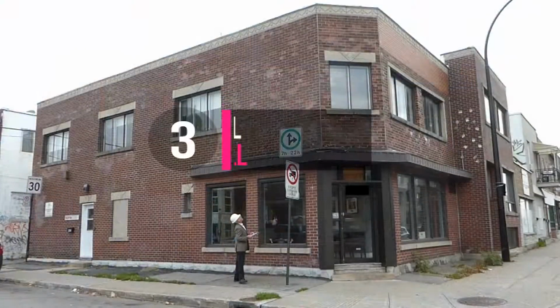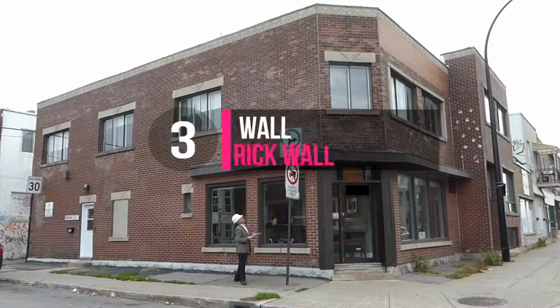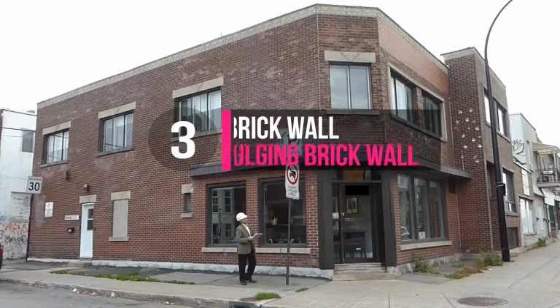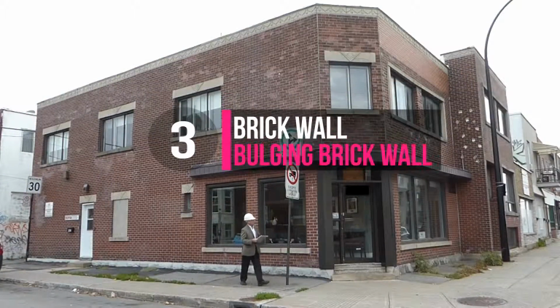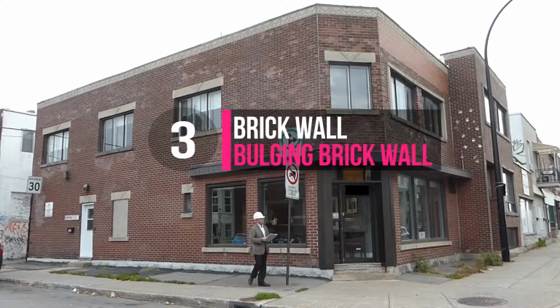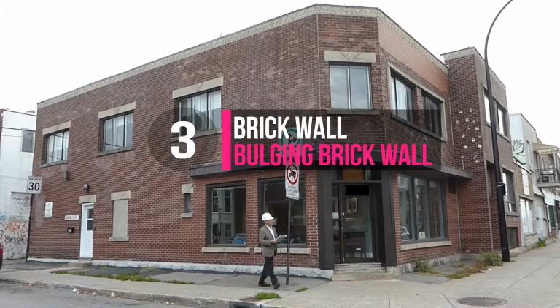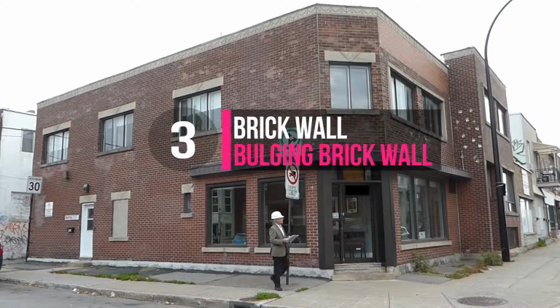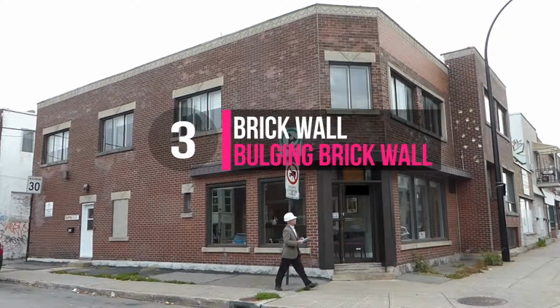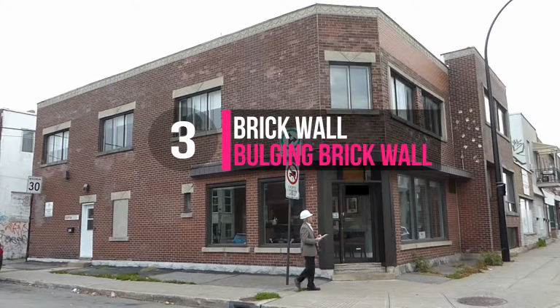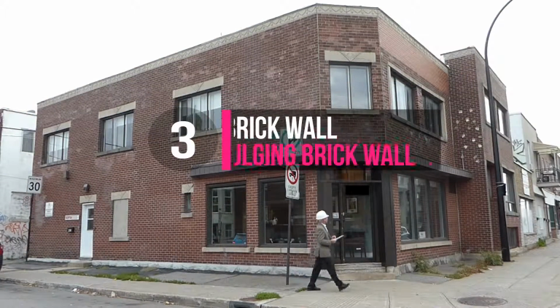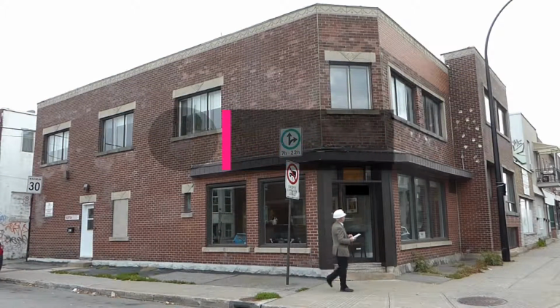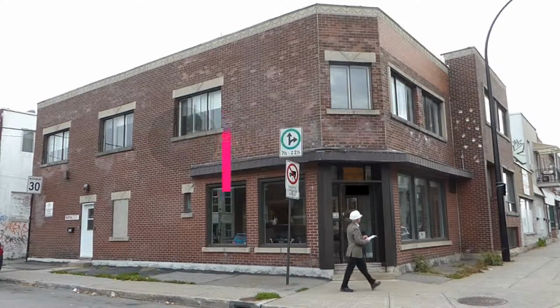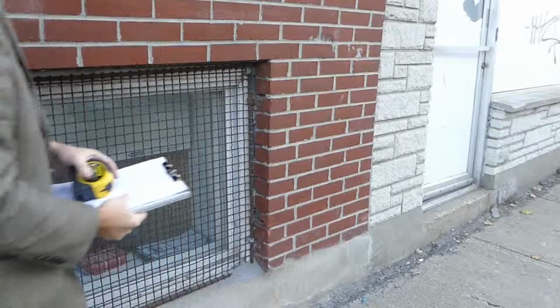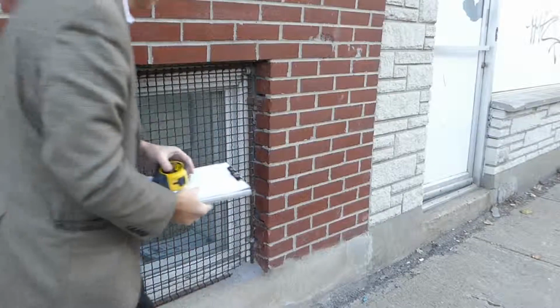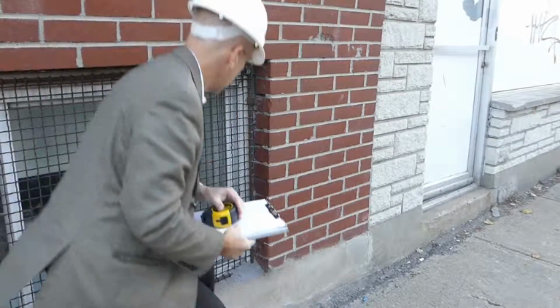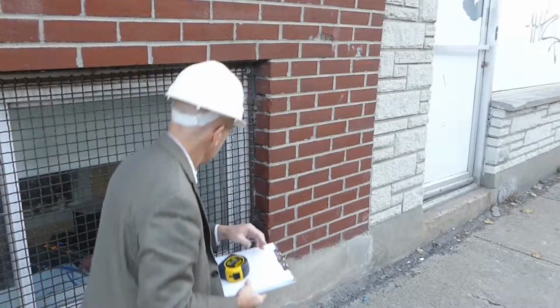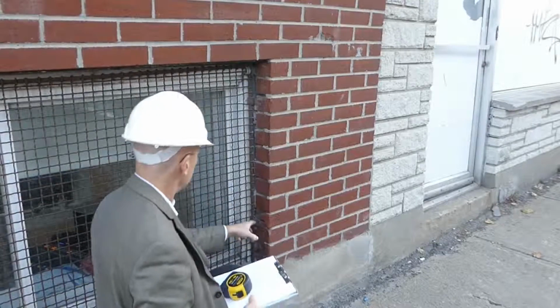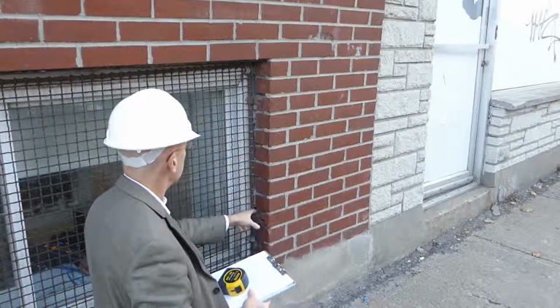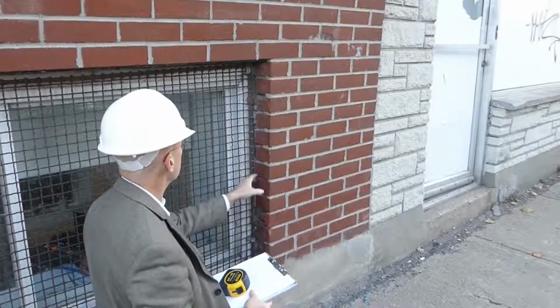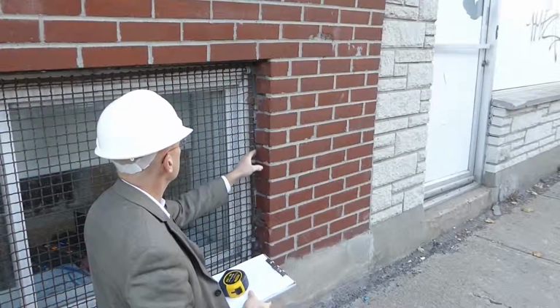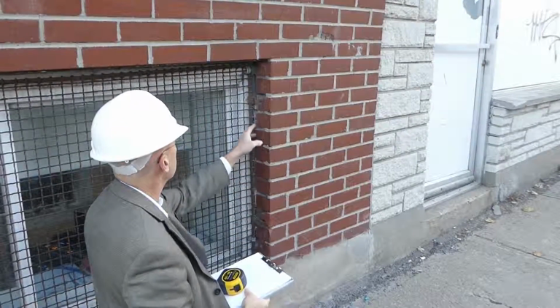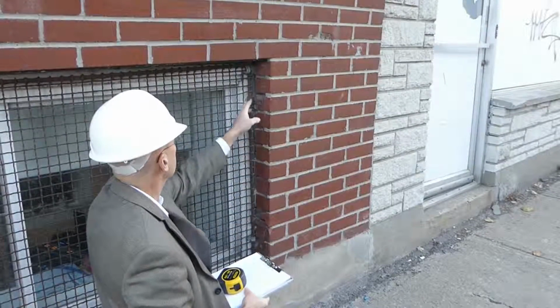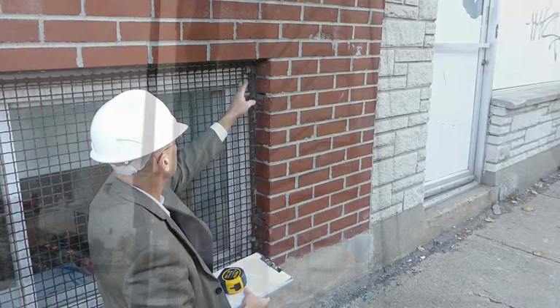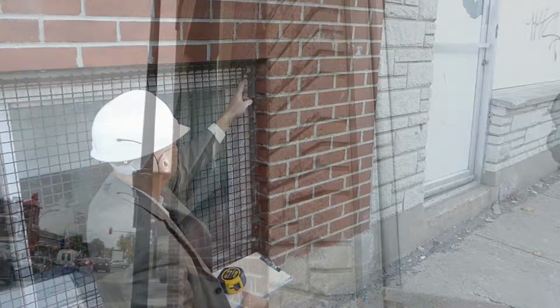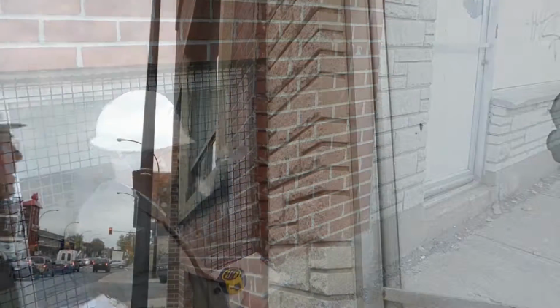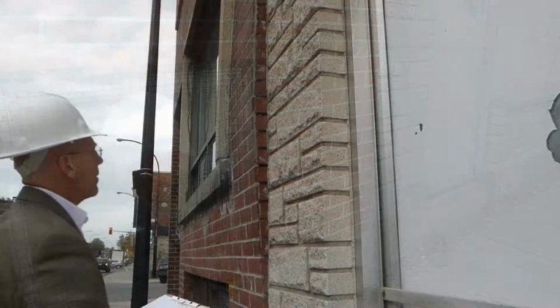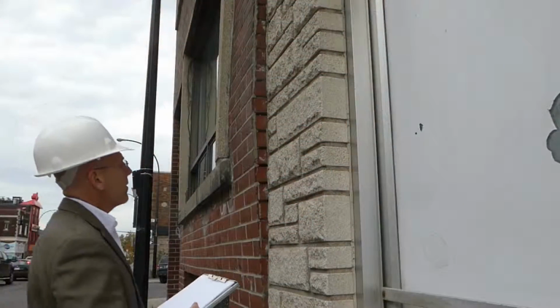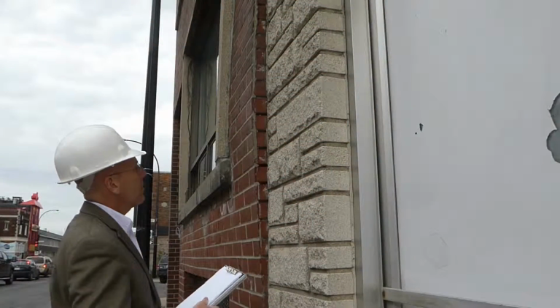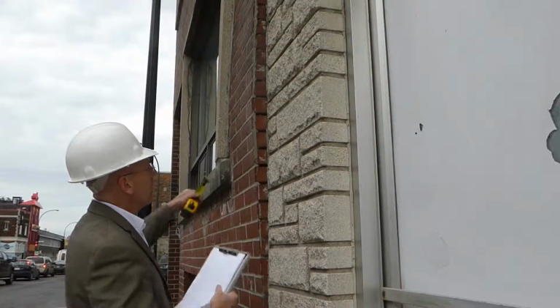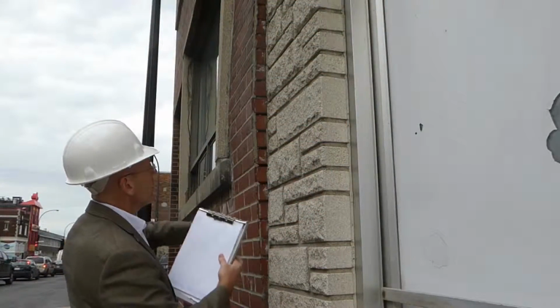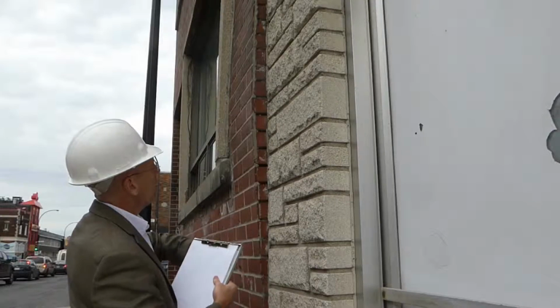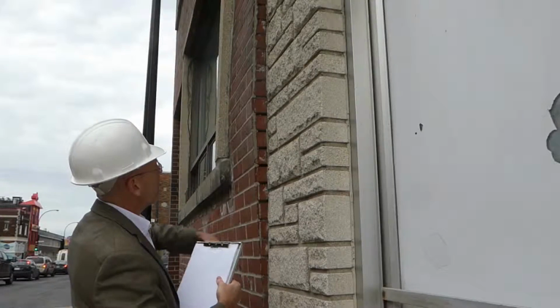For a bulging brick wall, an engineer will do an inspection, provide safety advice, establish a timetable for emergency work, and write a compliance letter or corrective report.